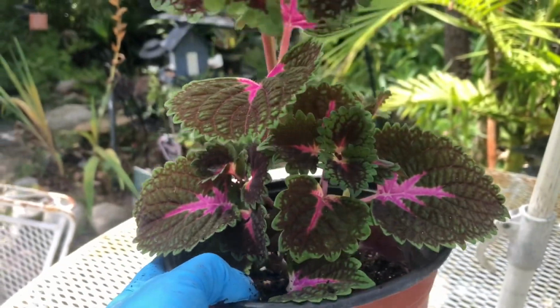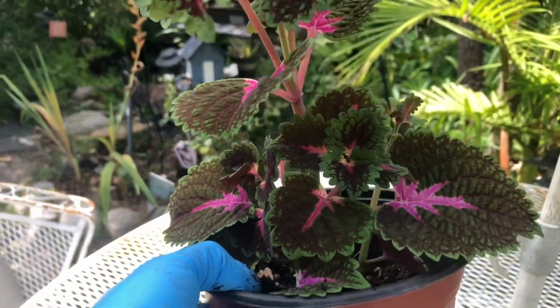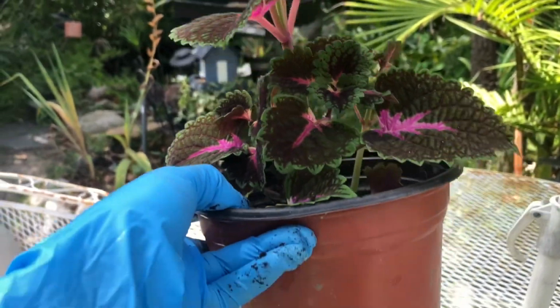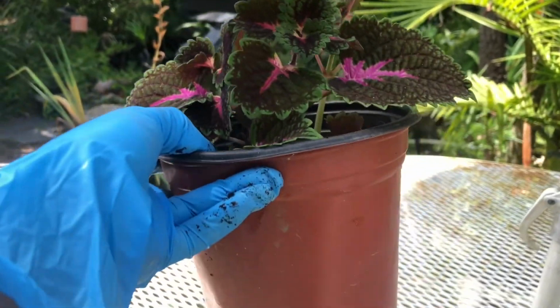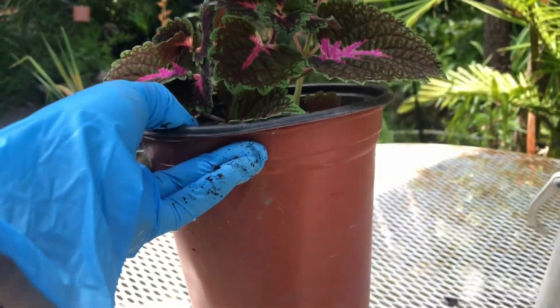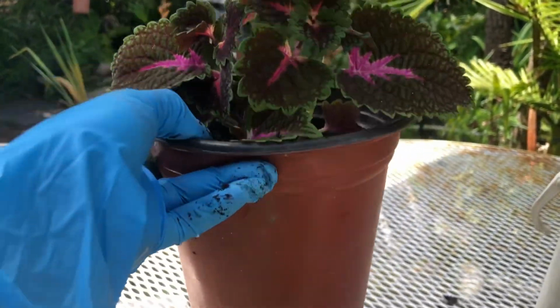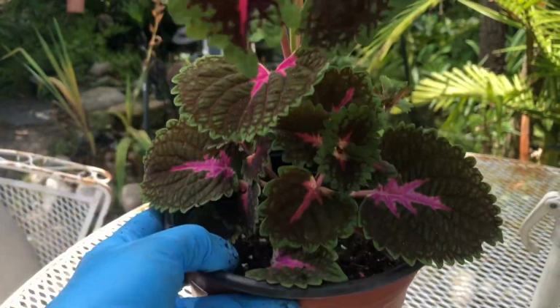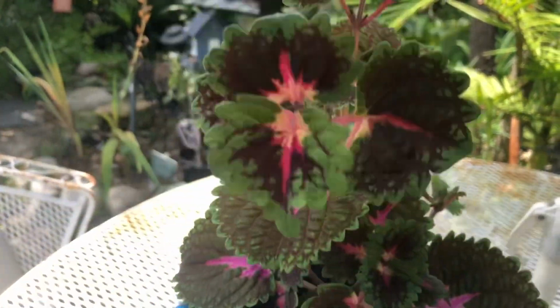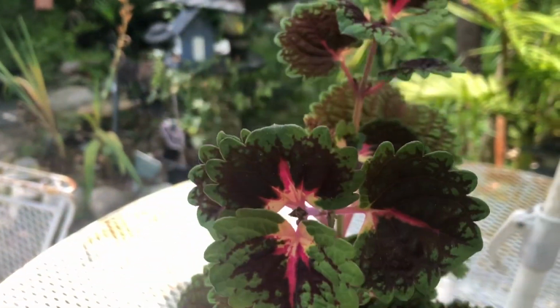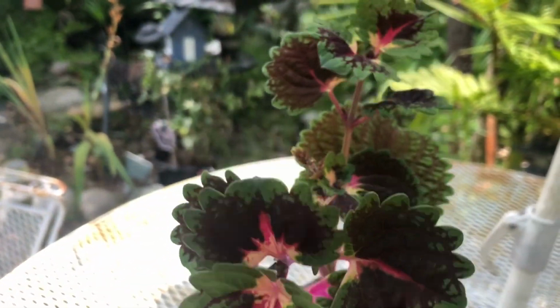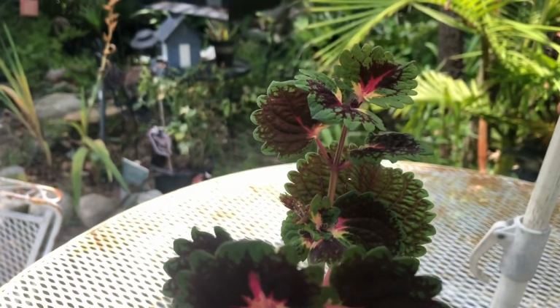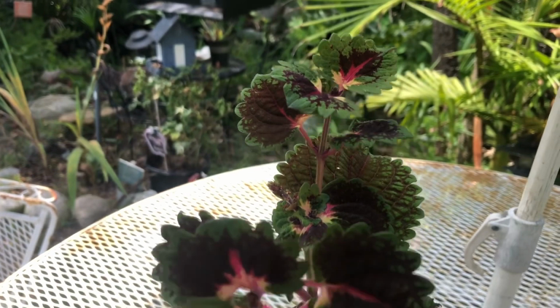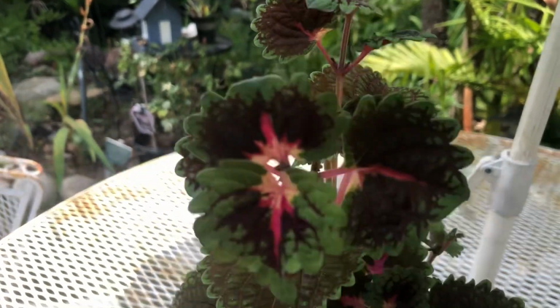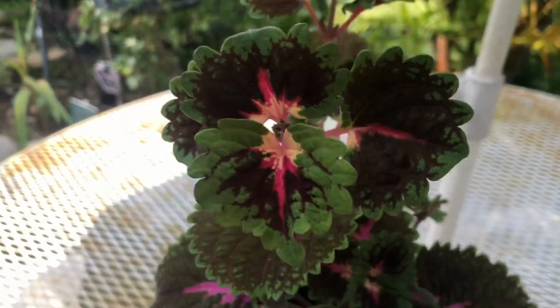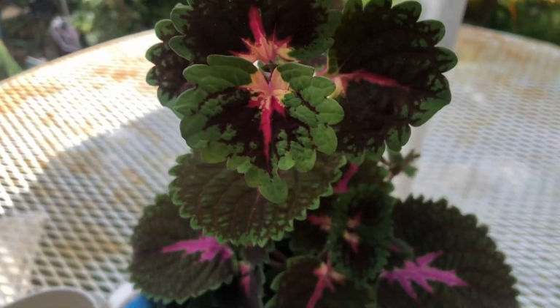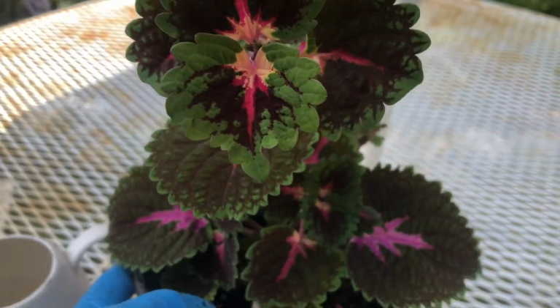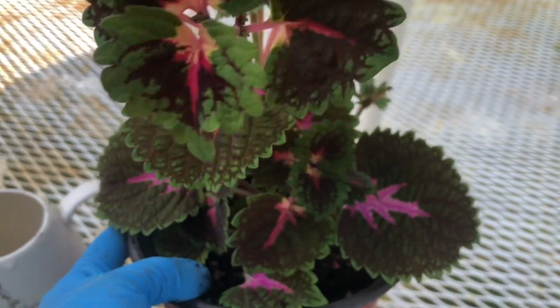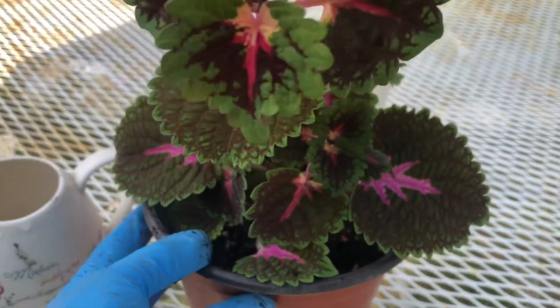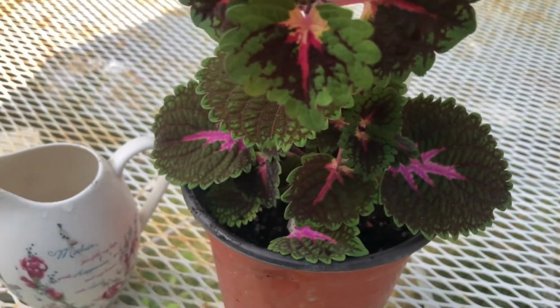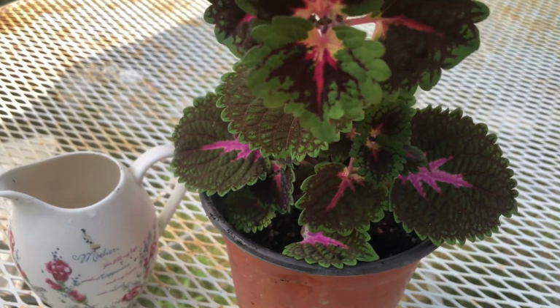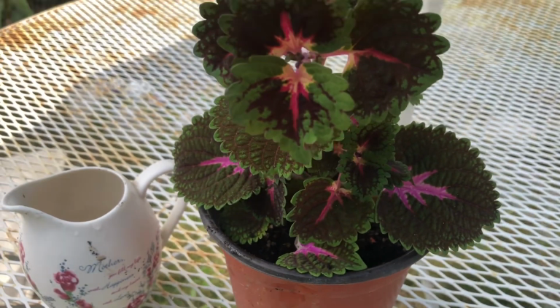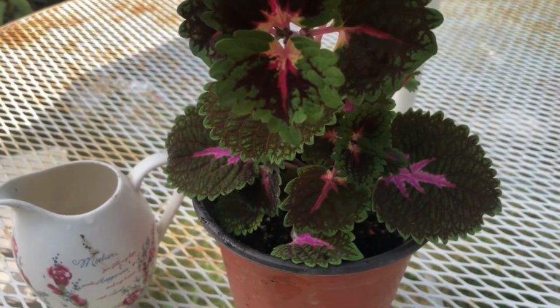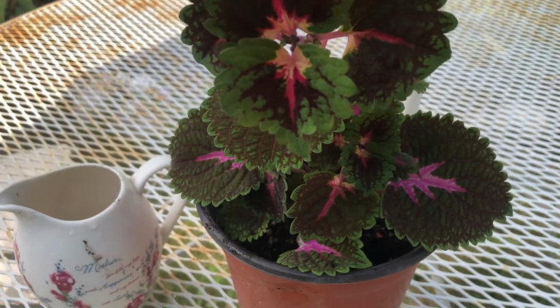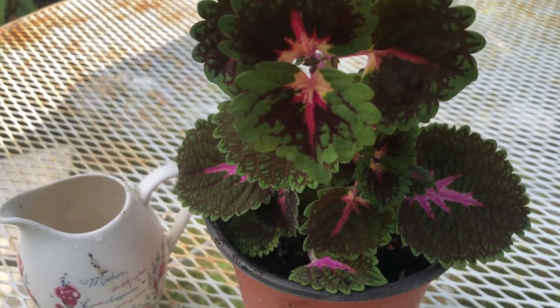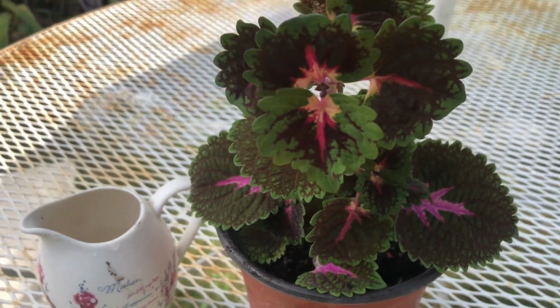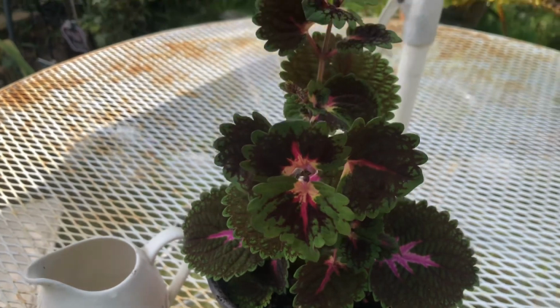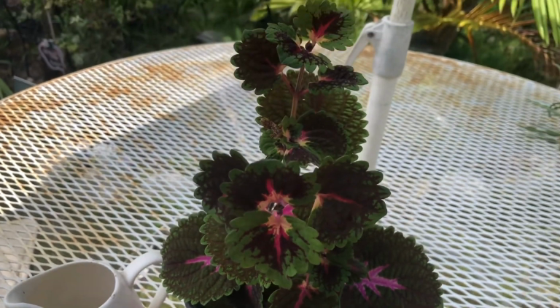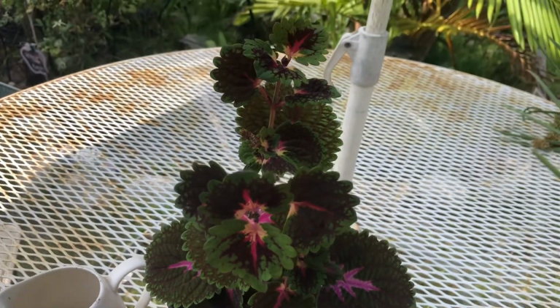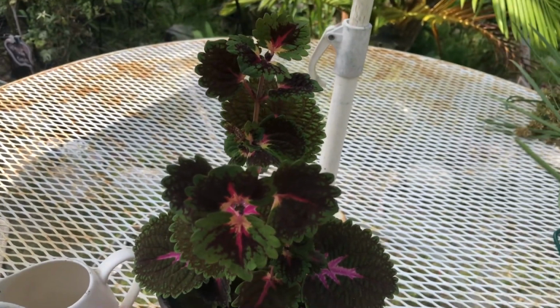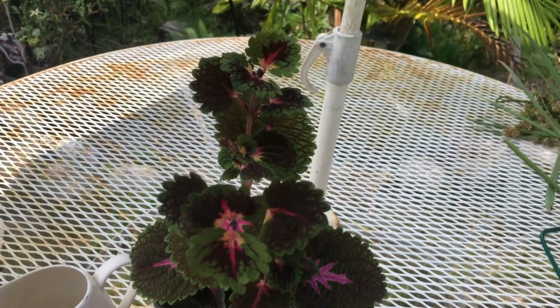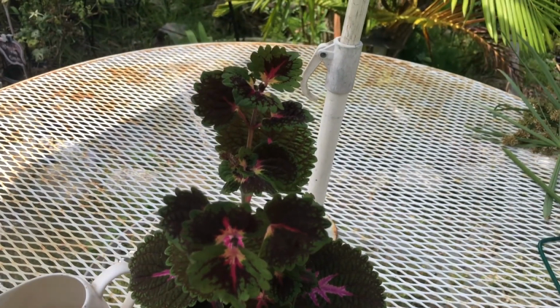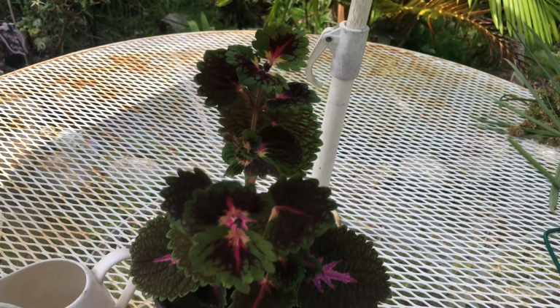Happy gardening everyone, god bless and enjoy your garden today.